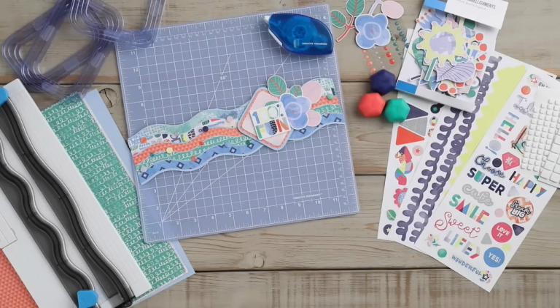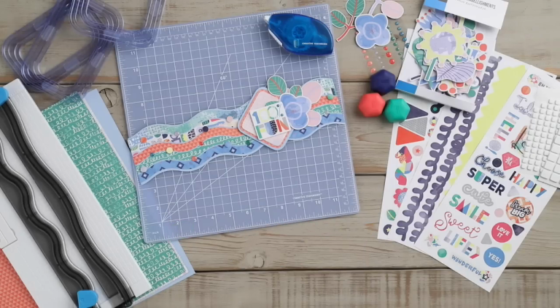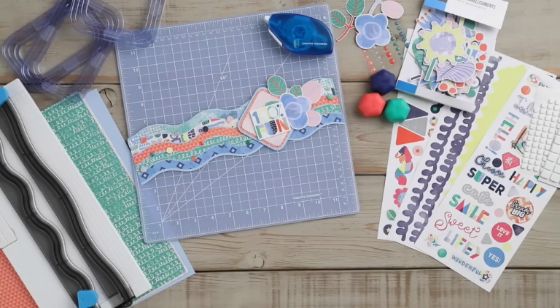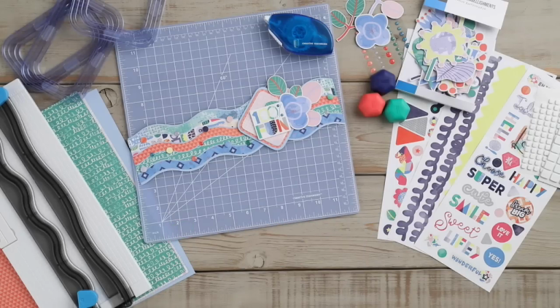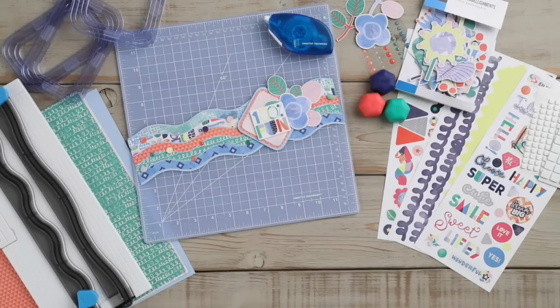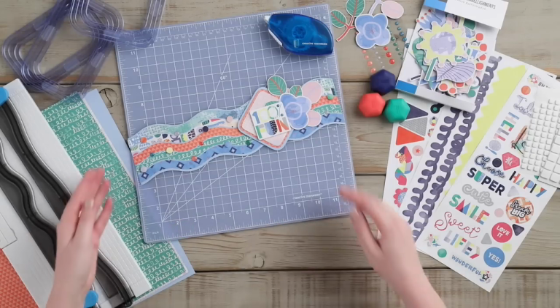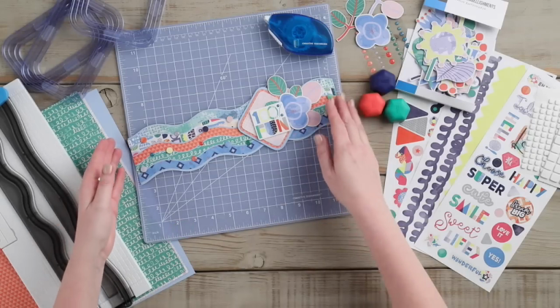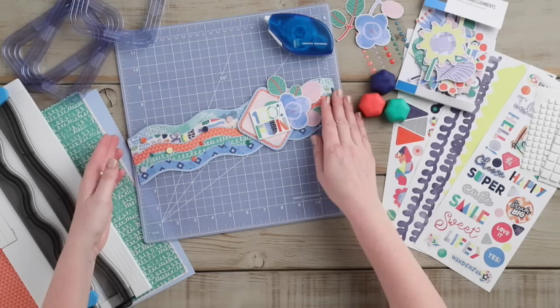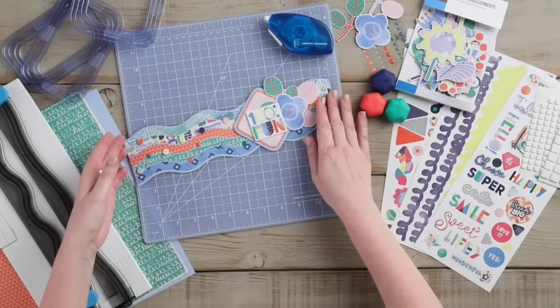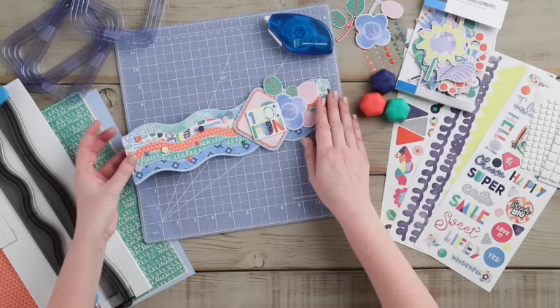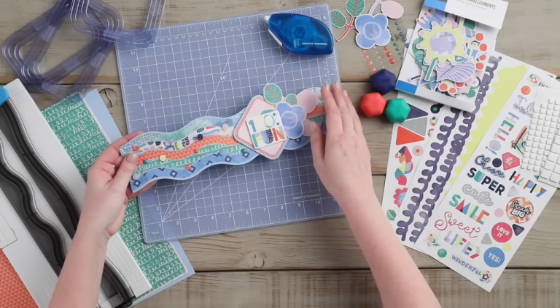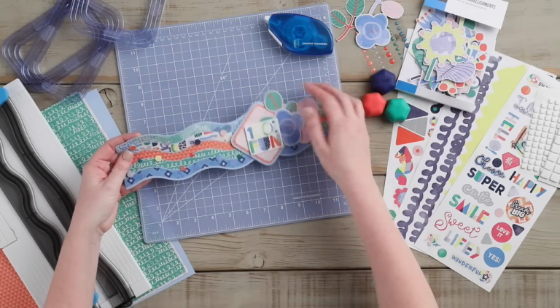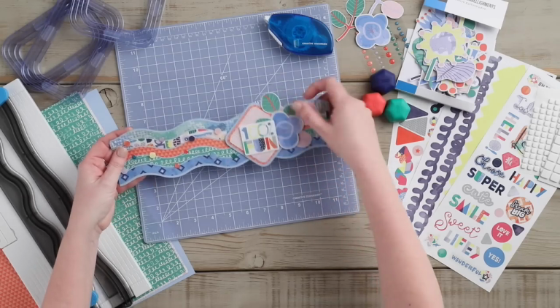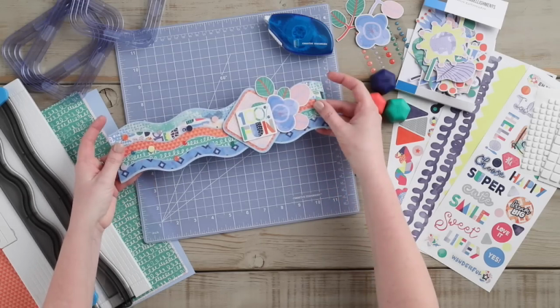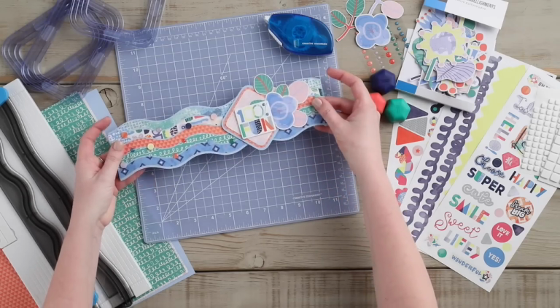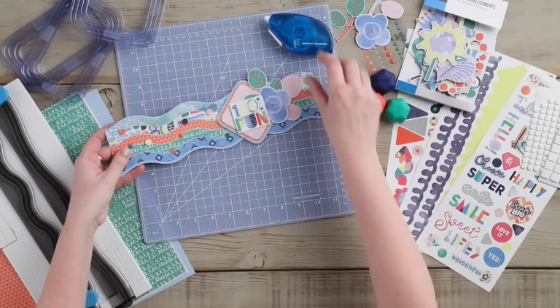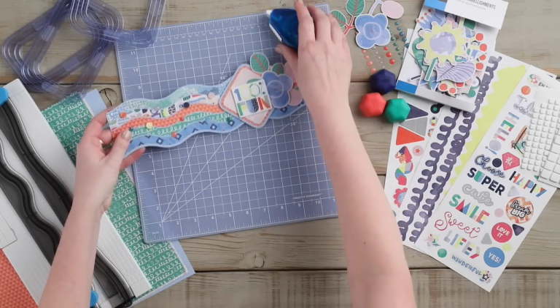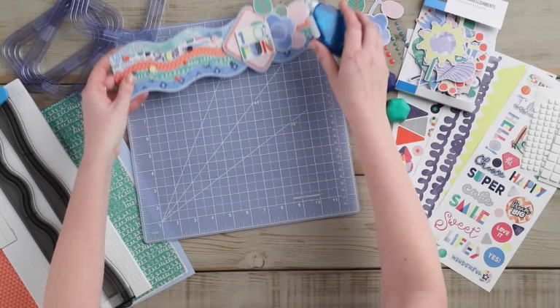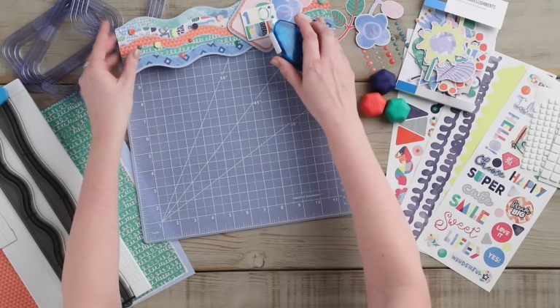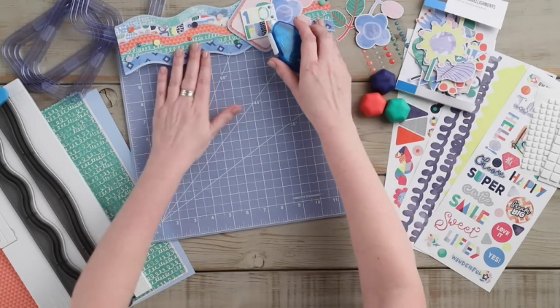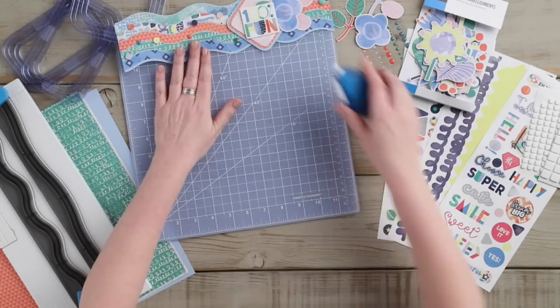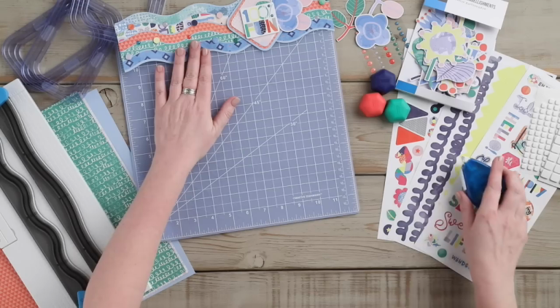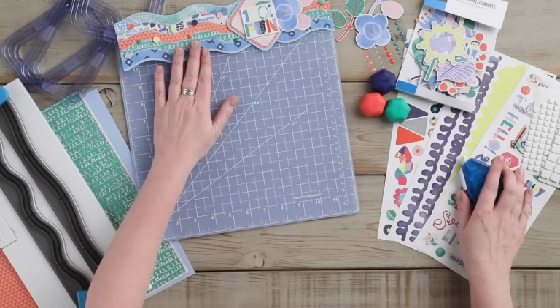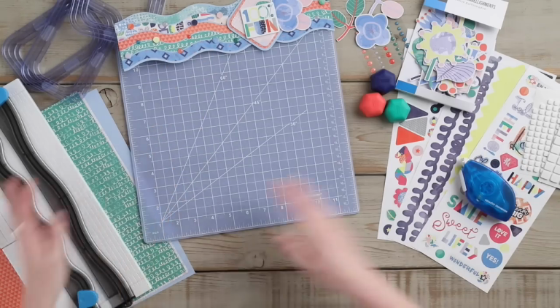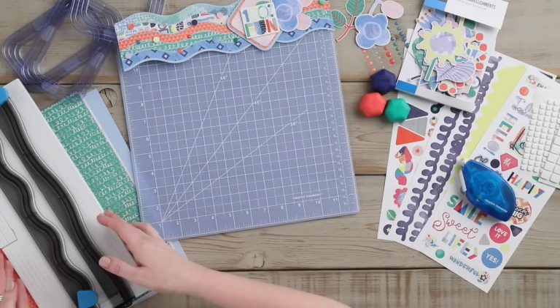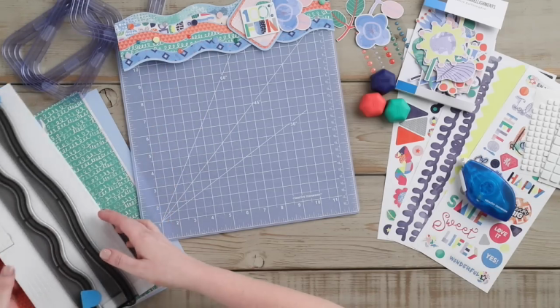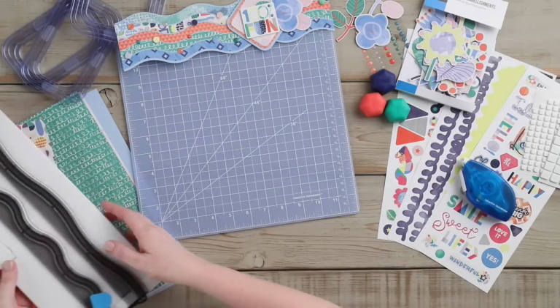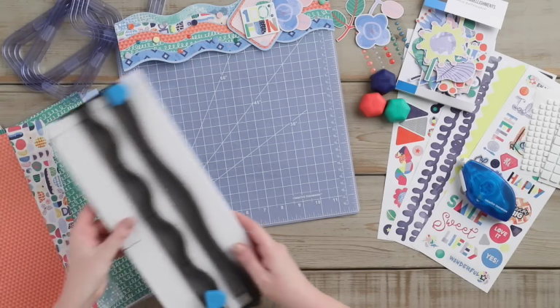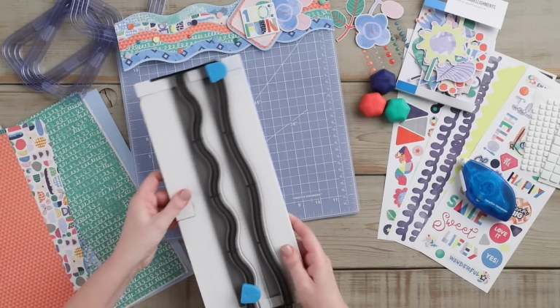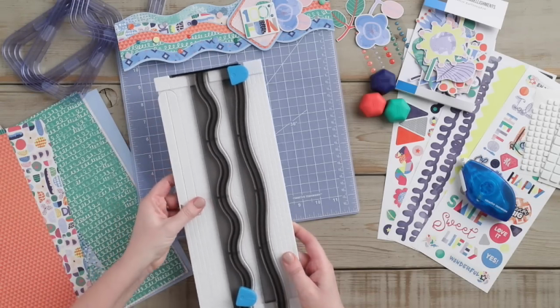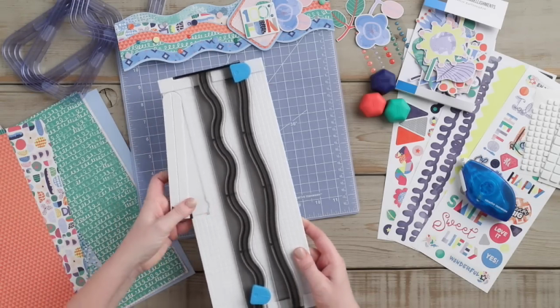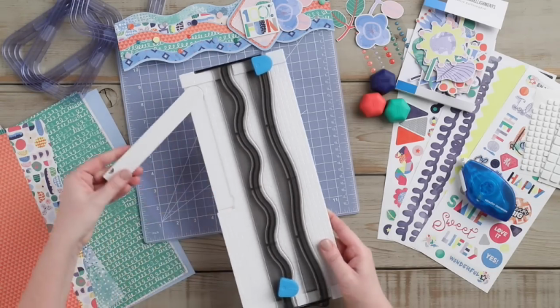Hi everyone, Melissa here from Creative Memories Home Office. Today we are going to show you how to create a border for your scrapbooking pages using the decorative trimmer.